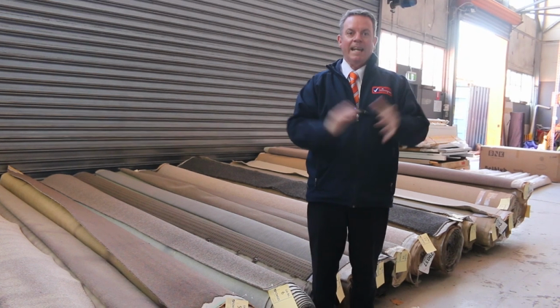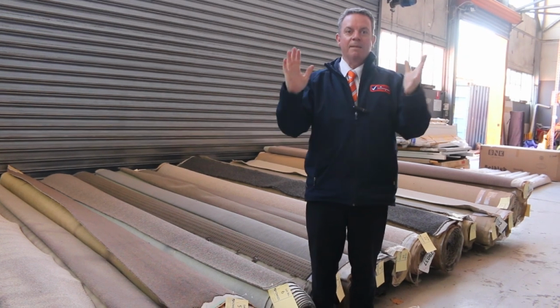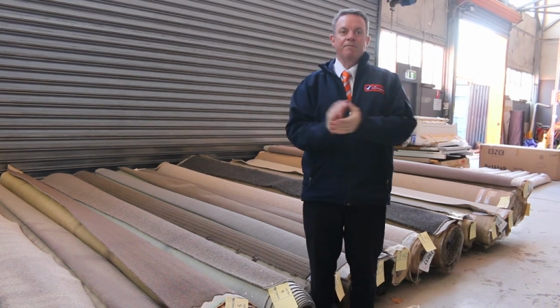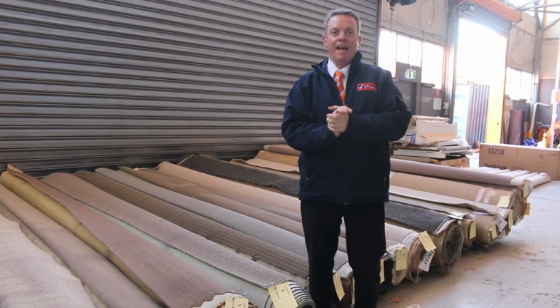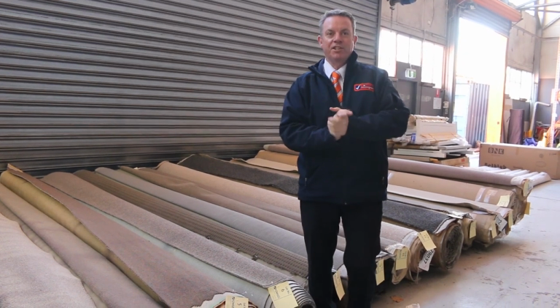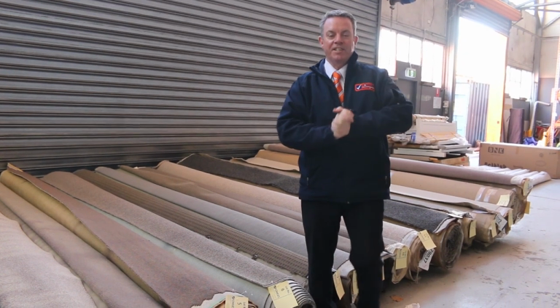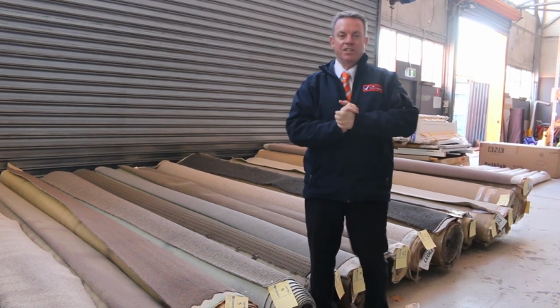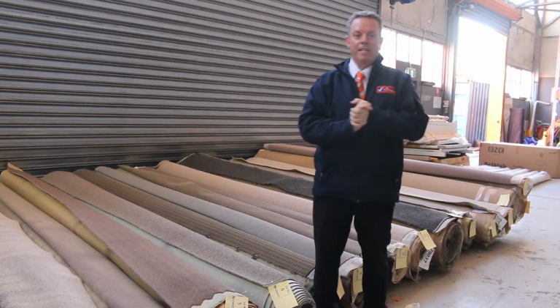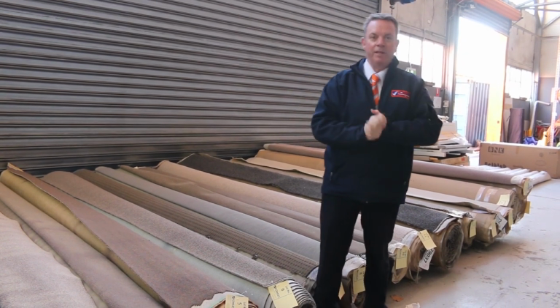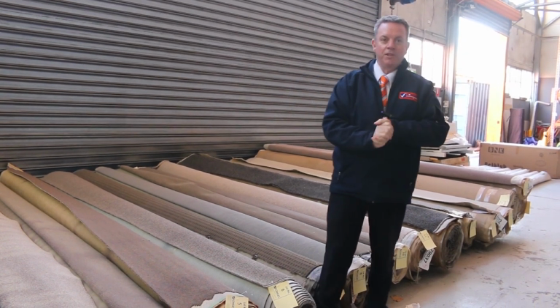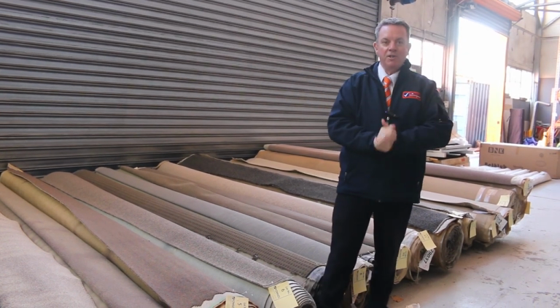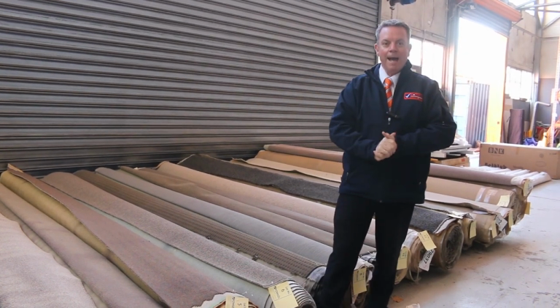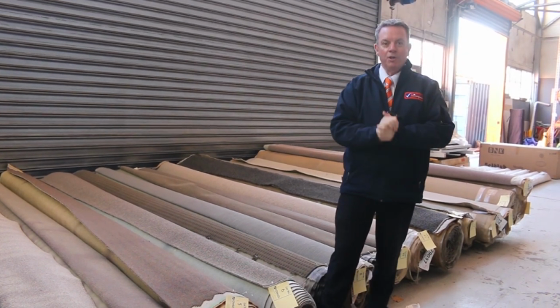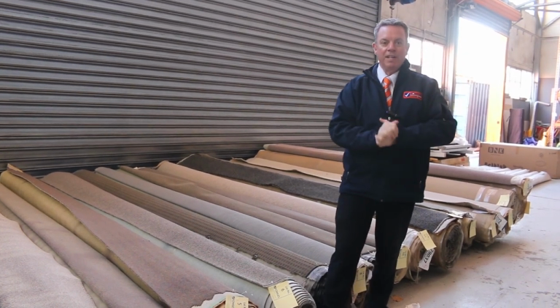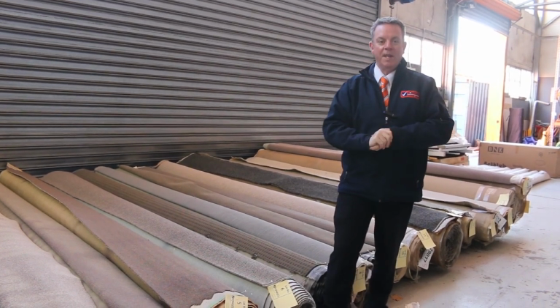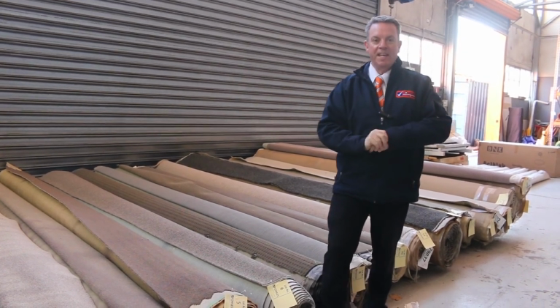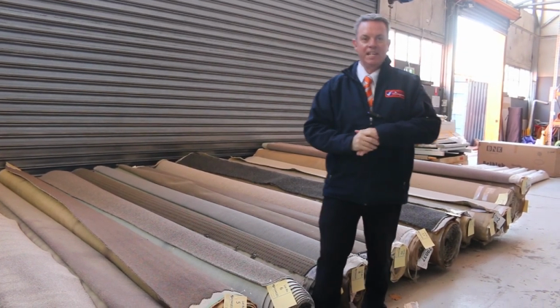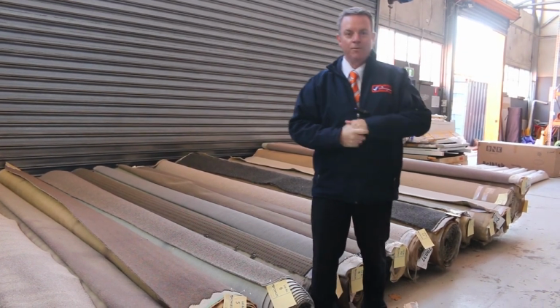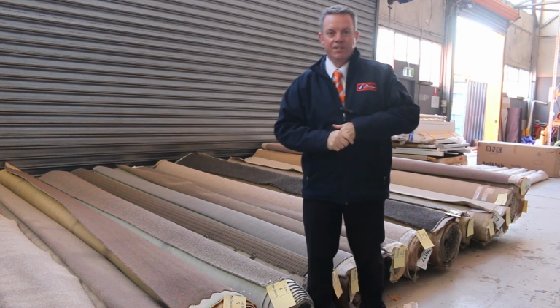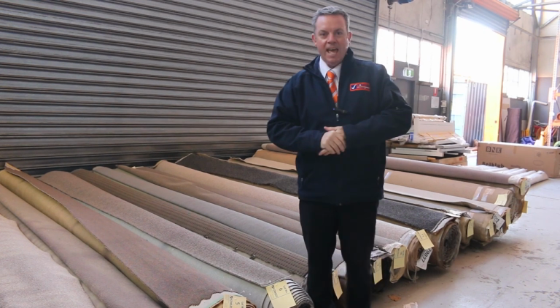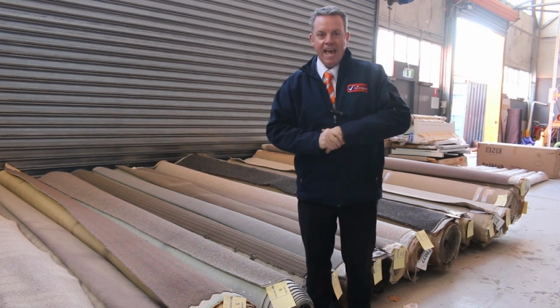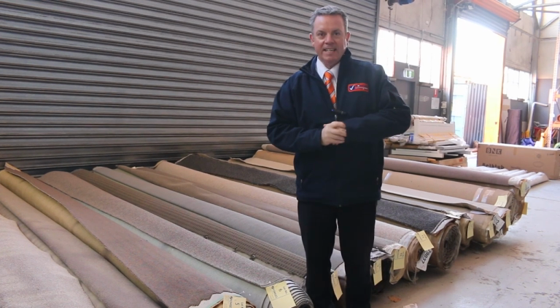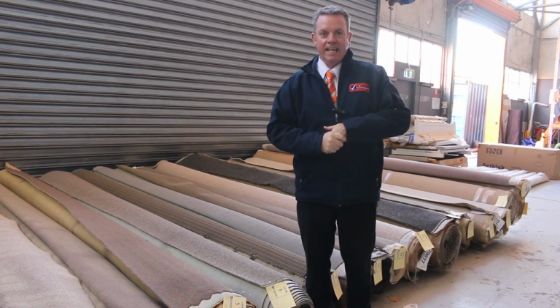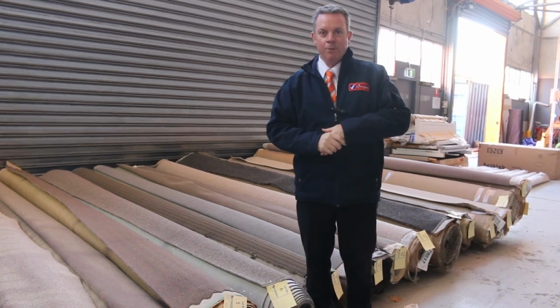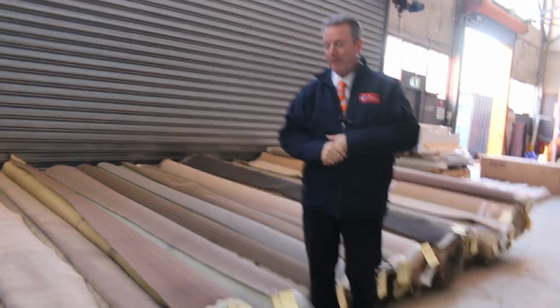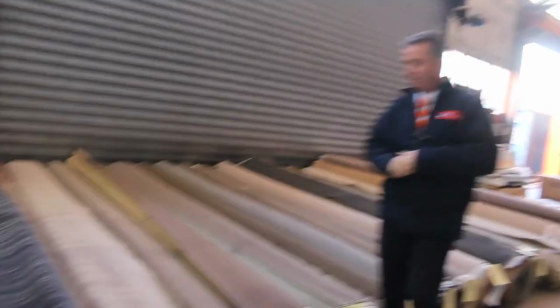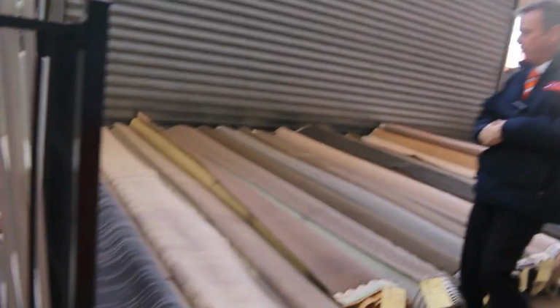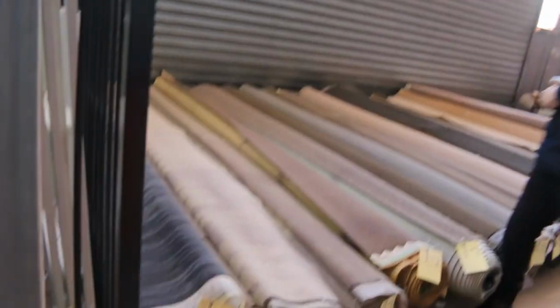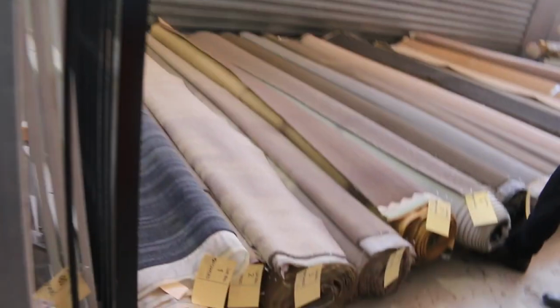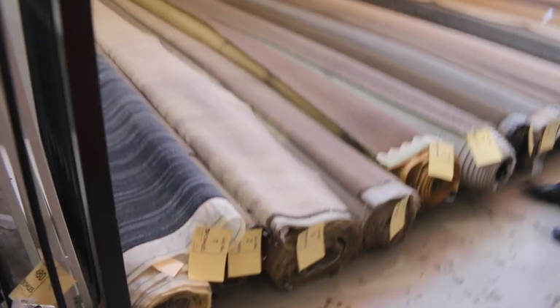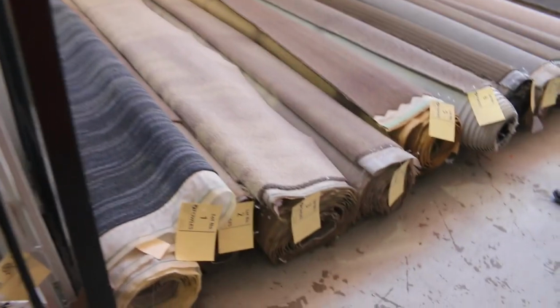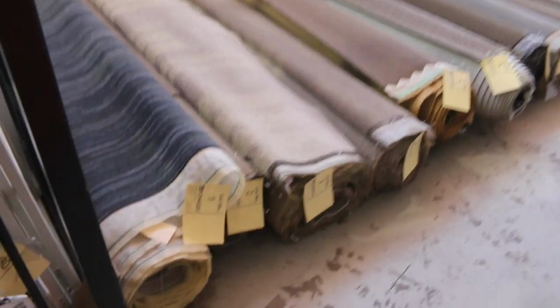G'day, I'm John from Fowler's Auction and Sales. I'm here to preview tomorrow's carpet auction — that's Wednesday the 10th of August at 10am. We've had some beautiful rolls come in again this week.